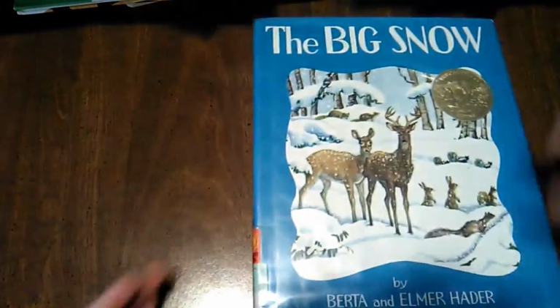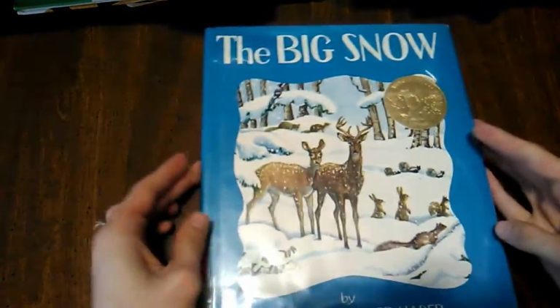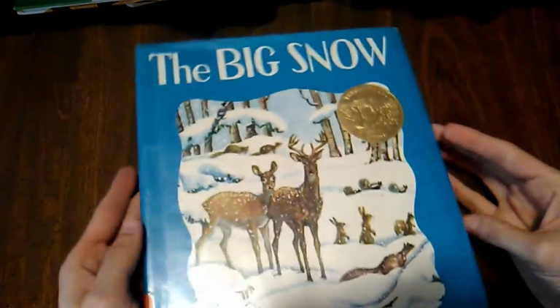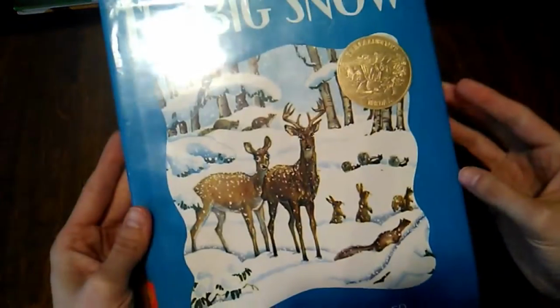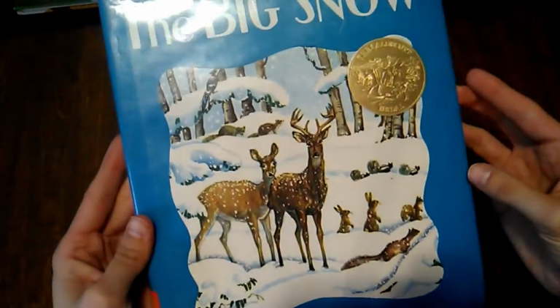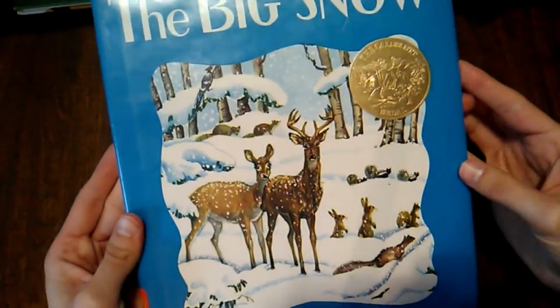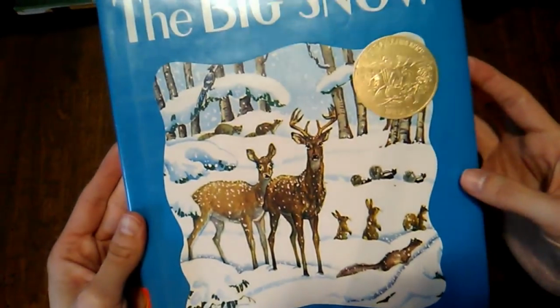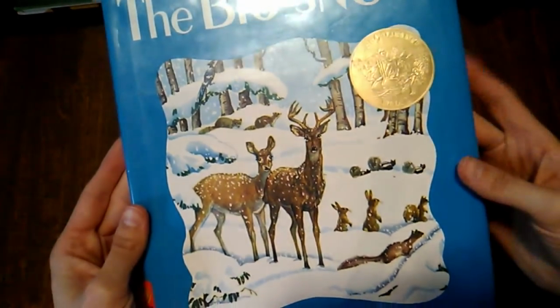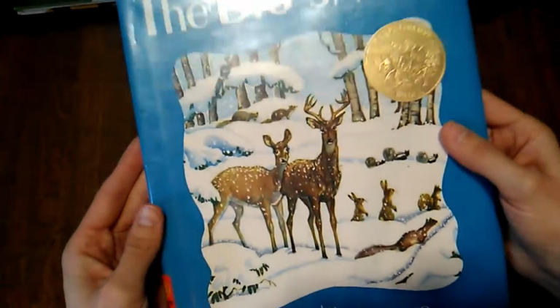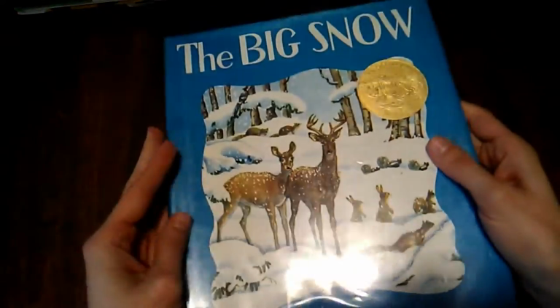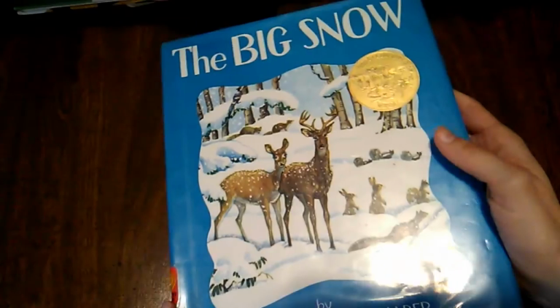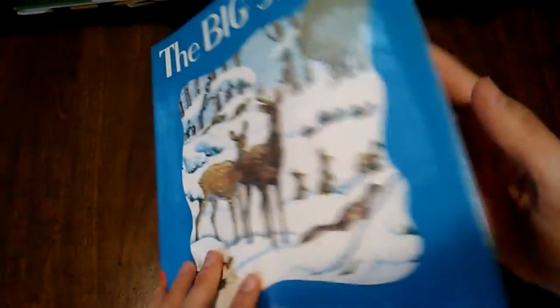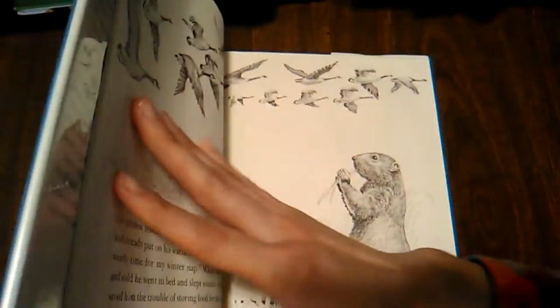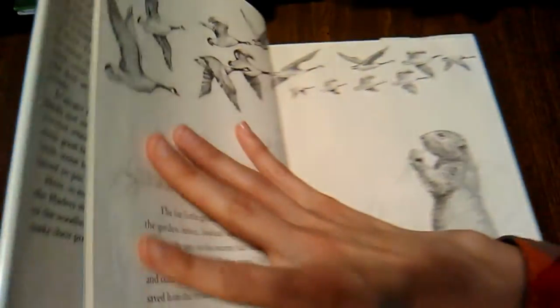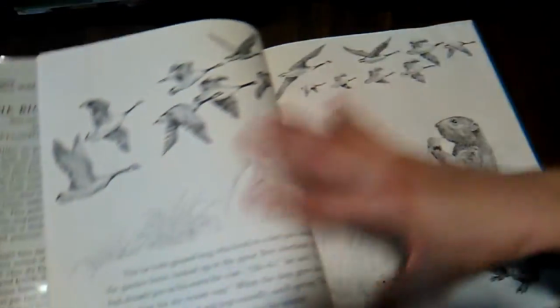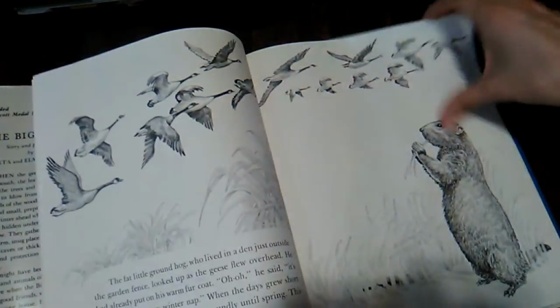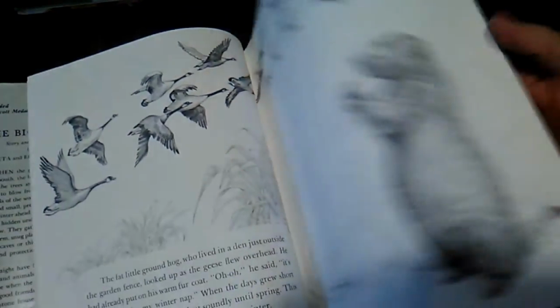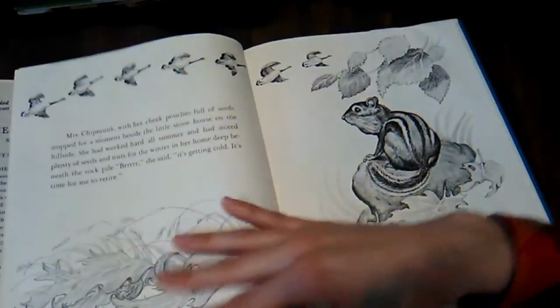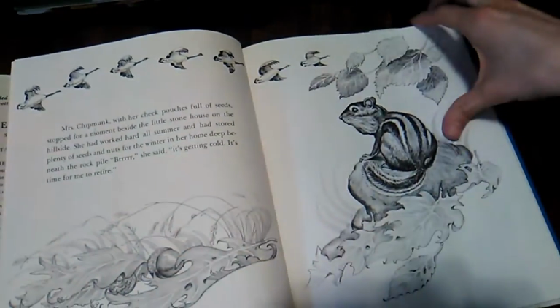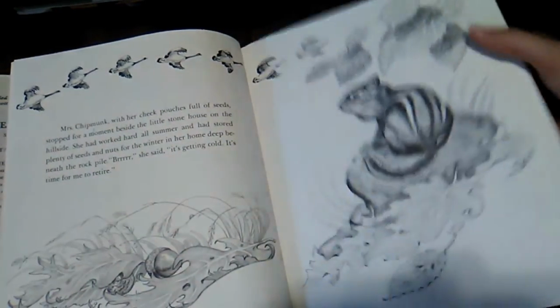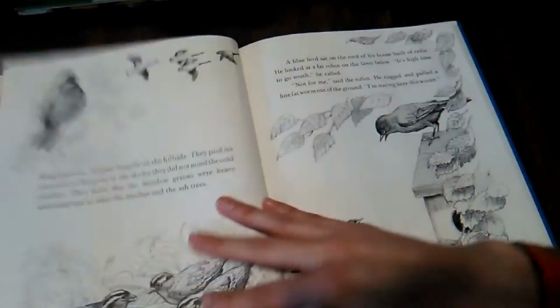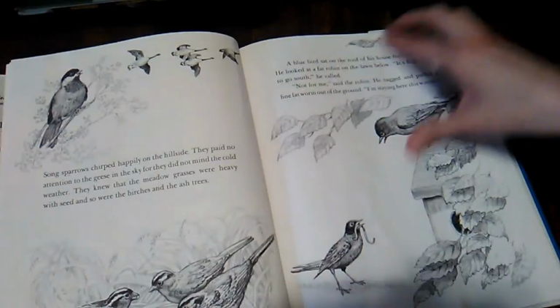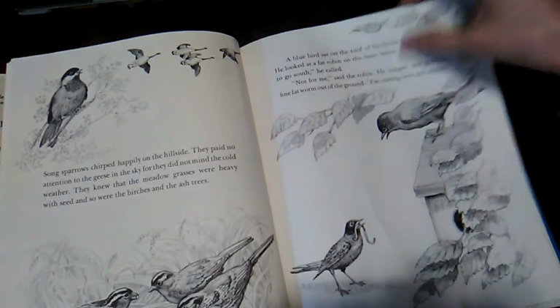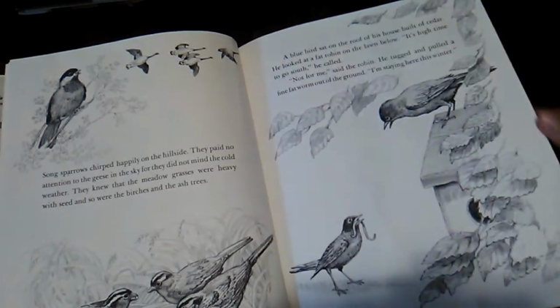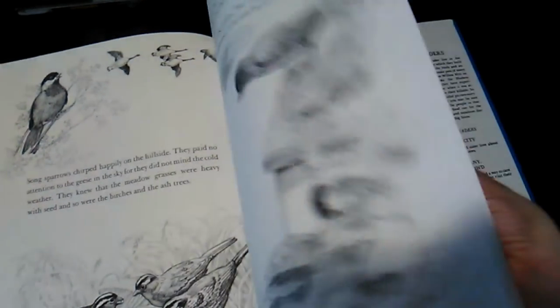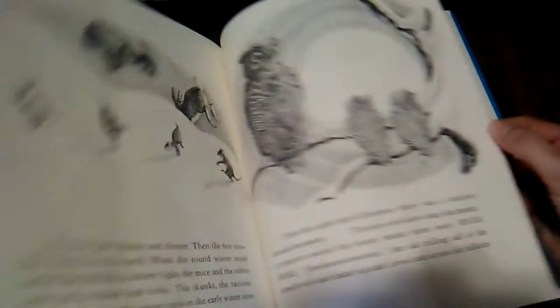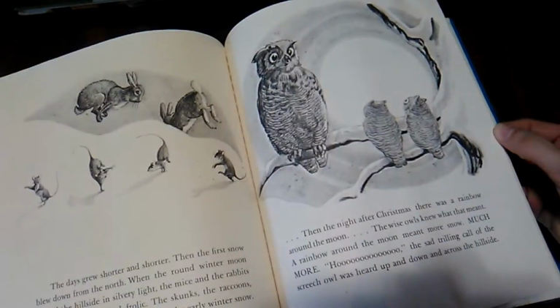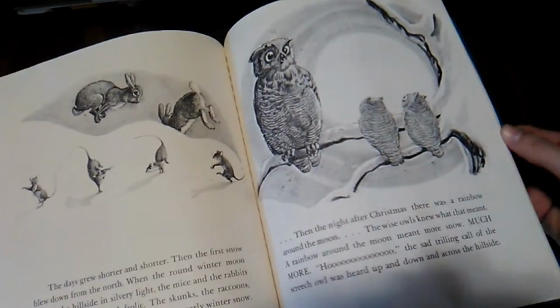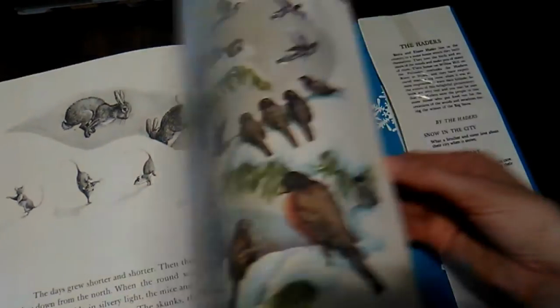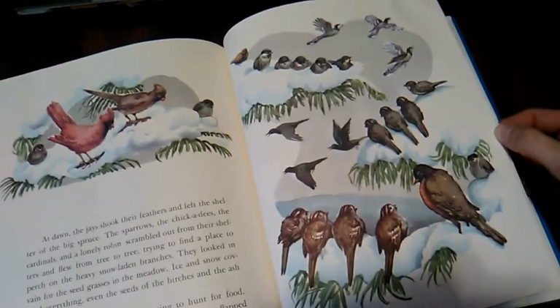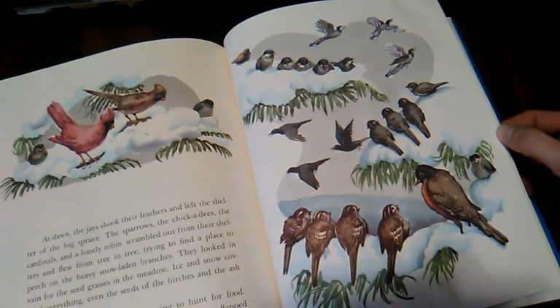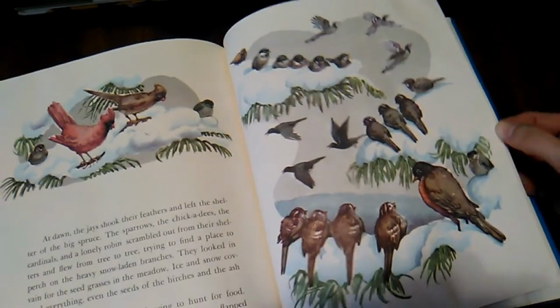This is a Caldecott winner: The Big Snow by Berta and Elmer Hader. It's all about what the animals do when there's snow — how they cope. I love it.